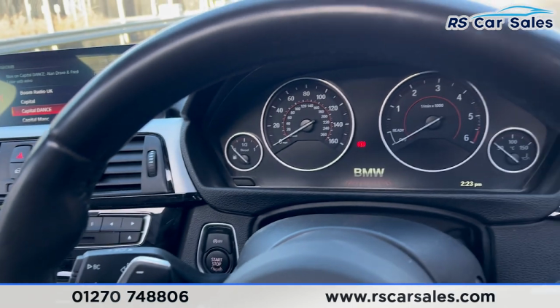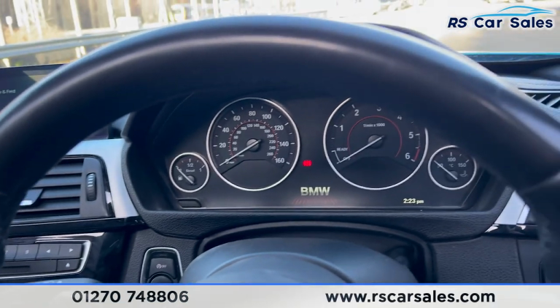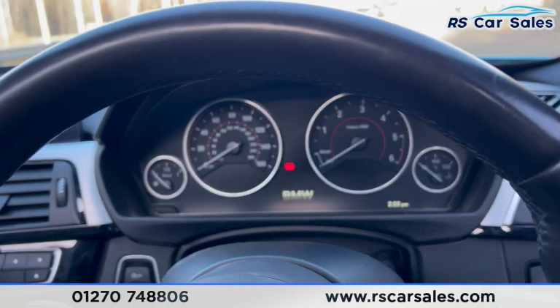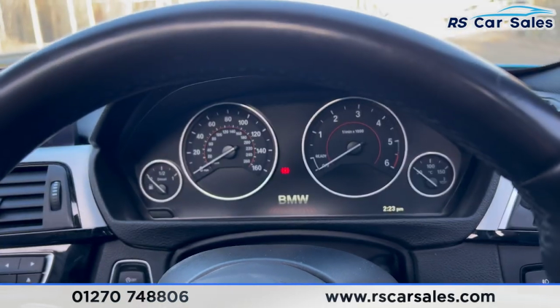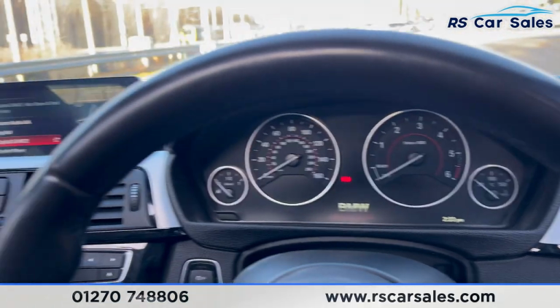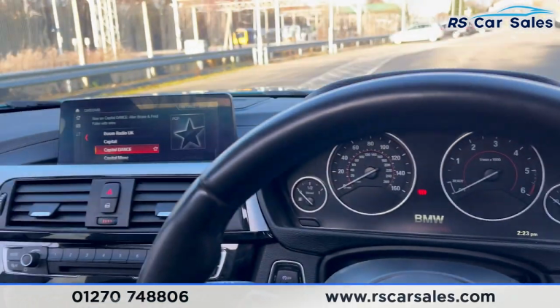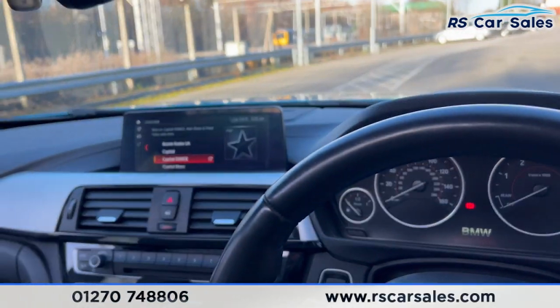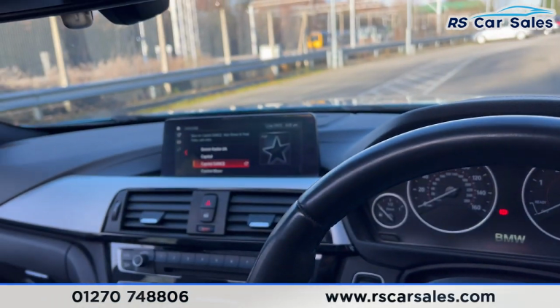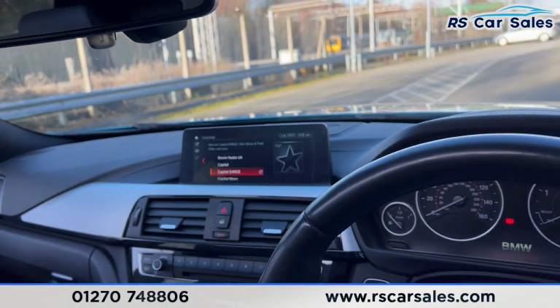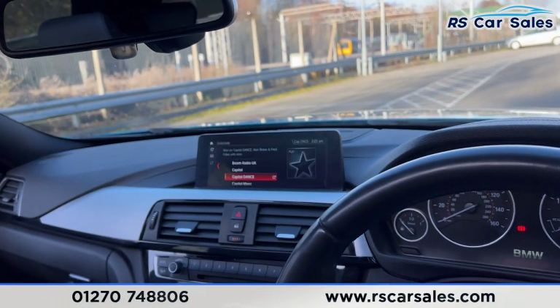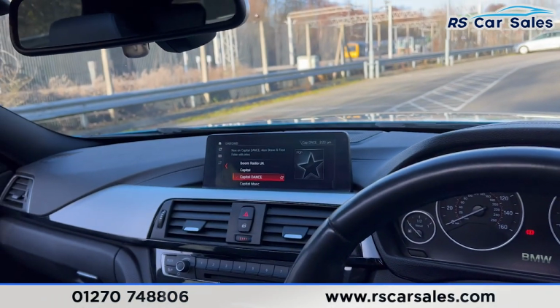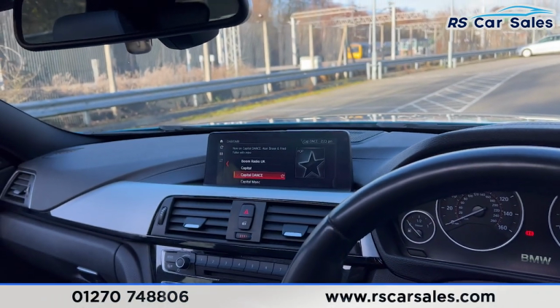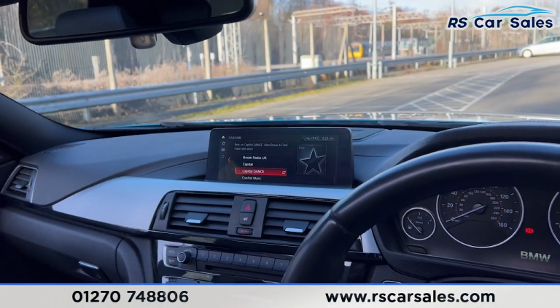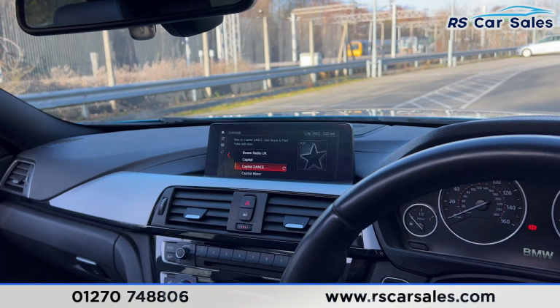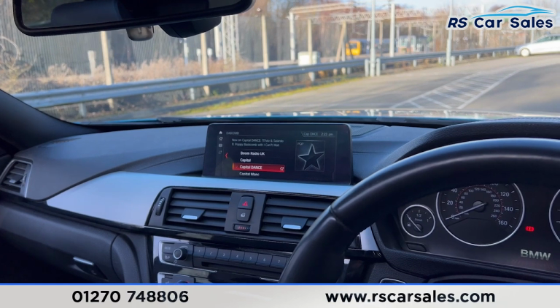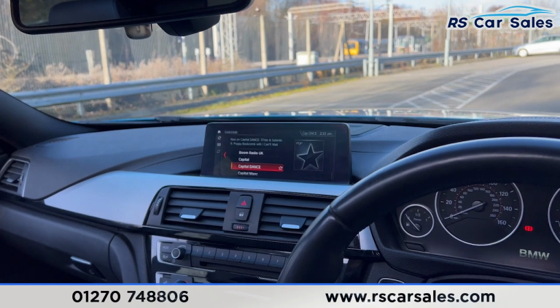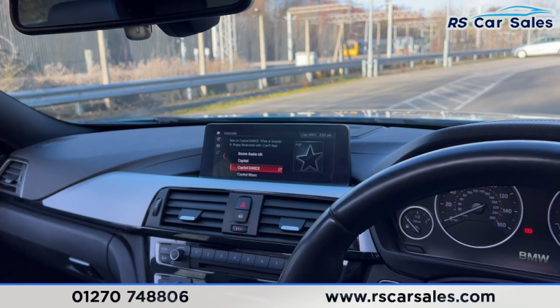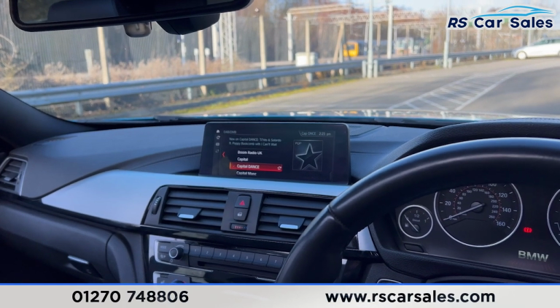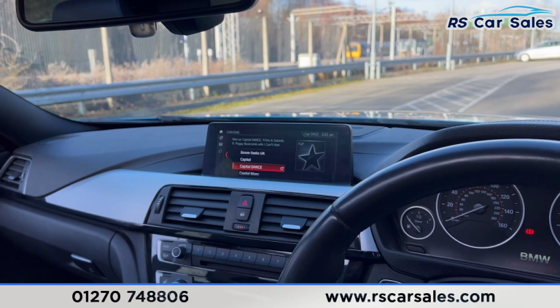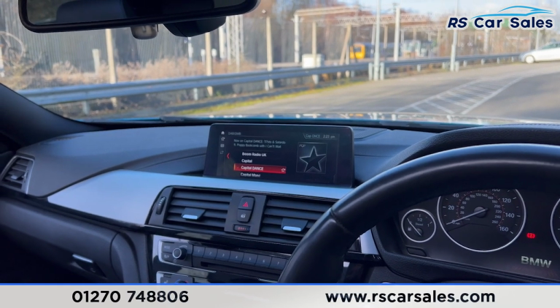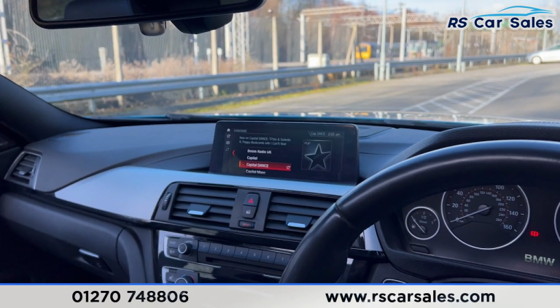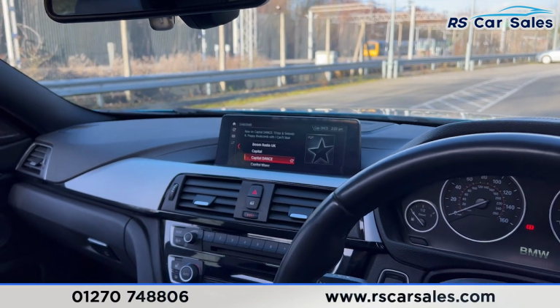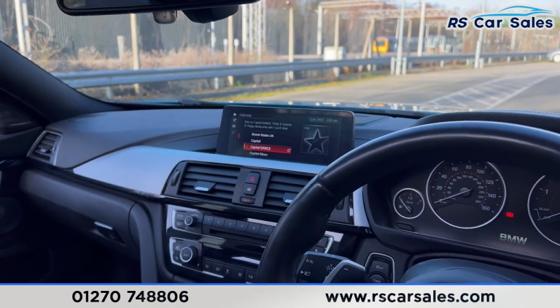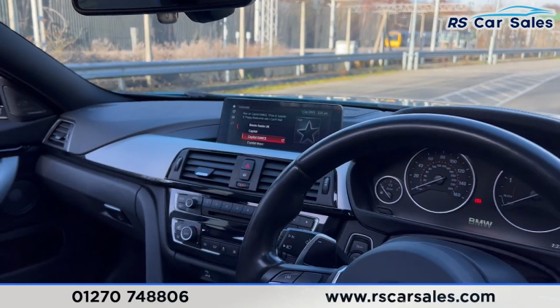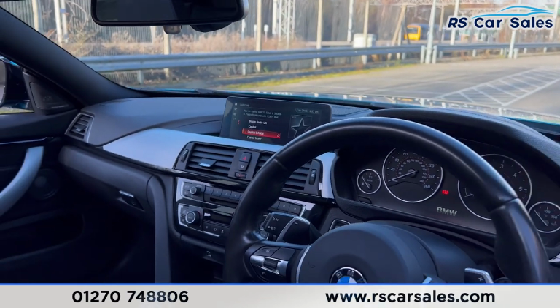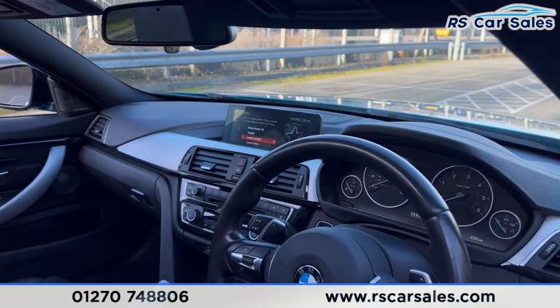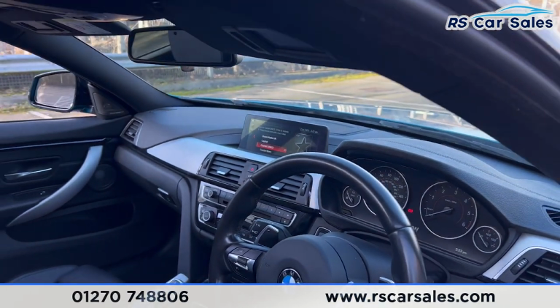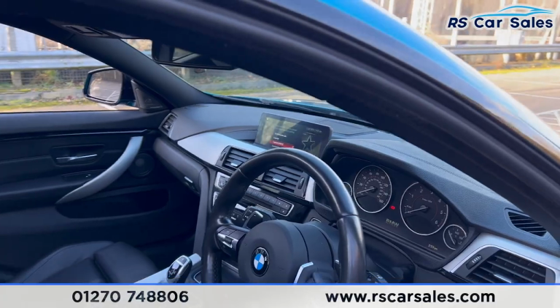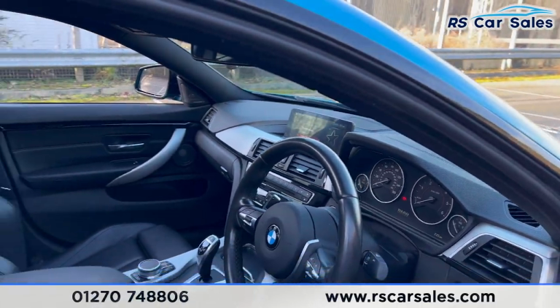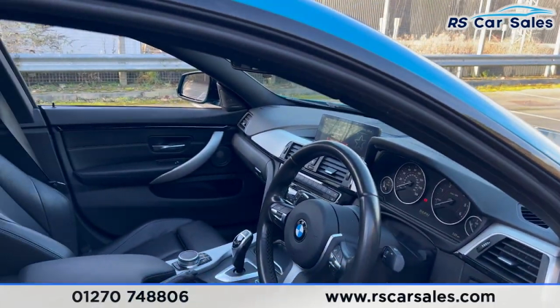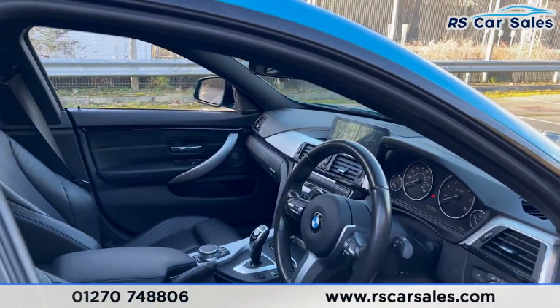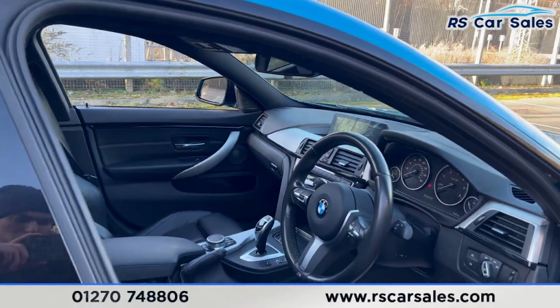We have the dashboard, along with the main iDrive screen in the centre which features sat nav, DAB radio, Bluetooth phone connectivity, all the different drive modes, and much more.